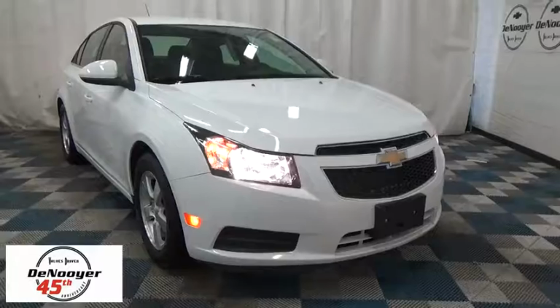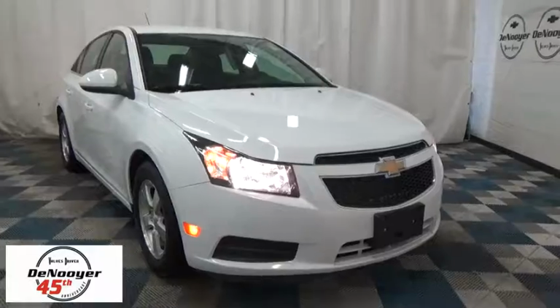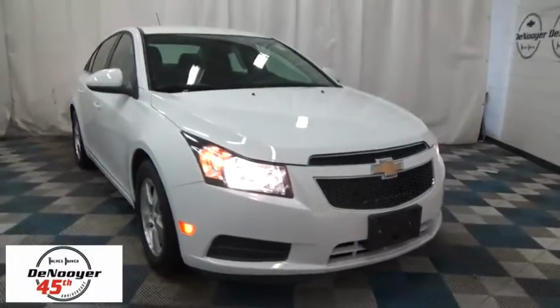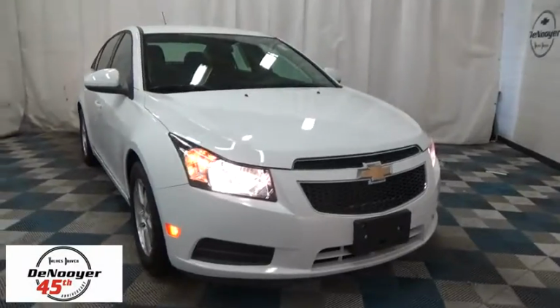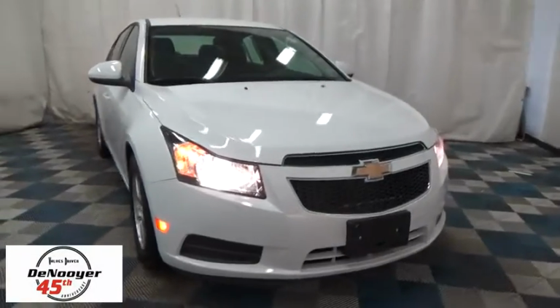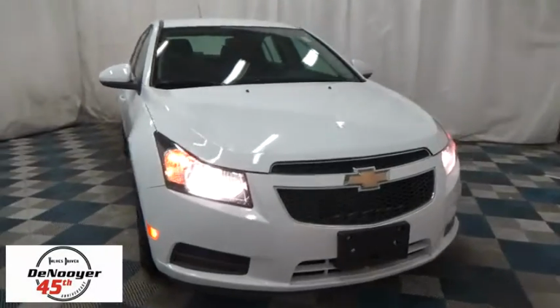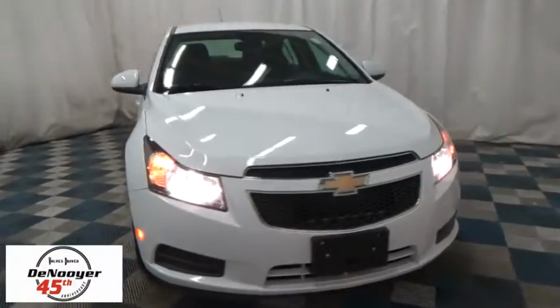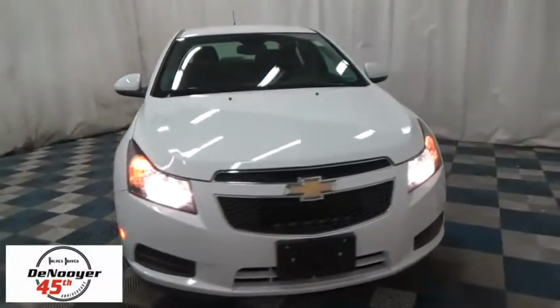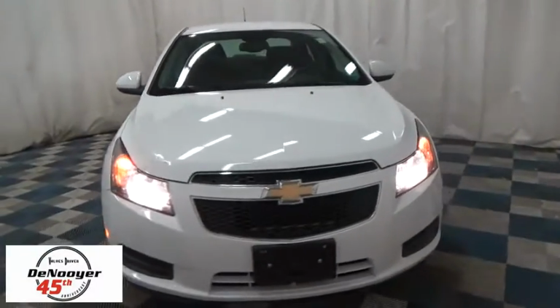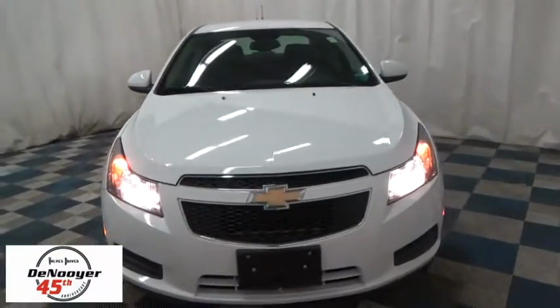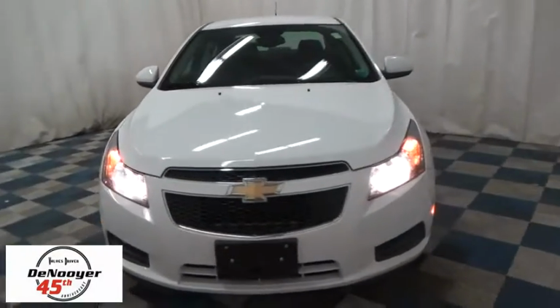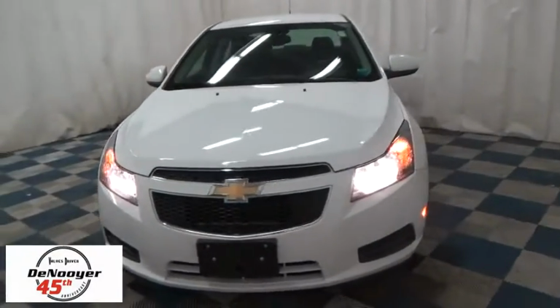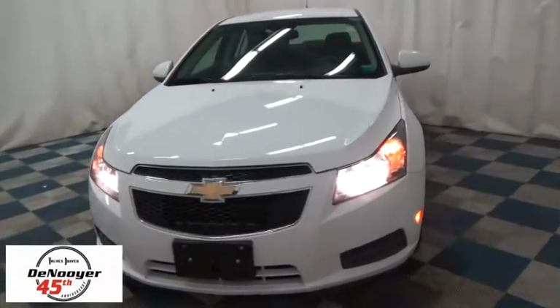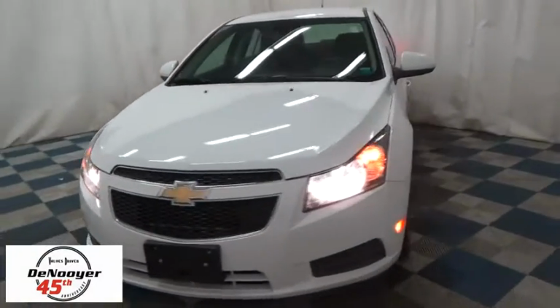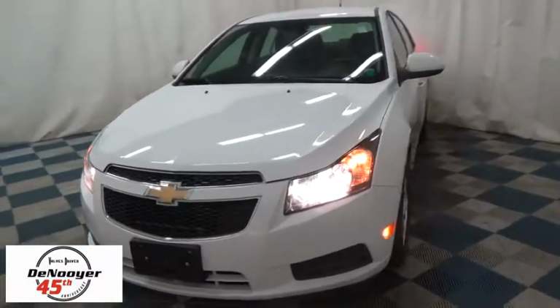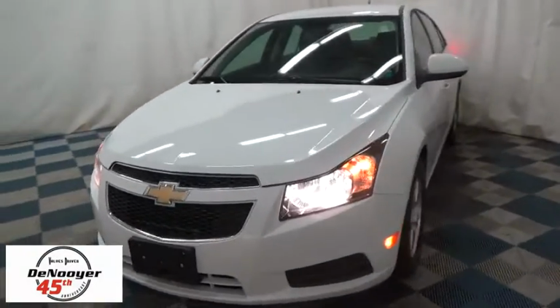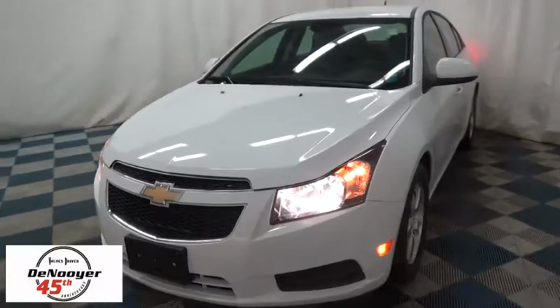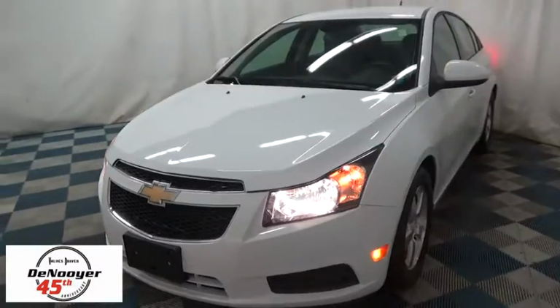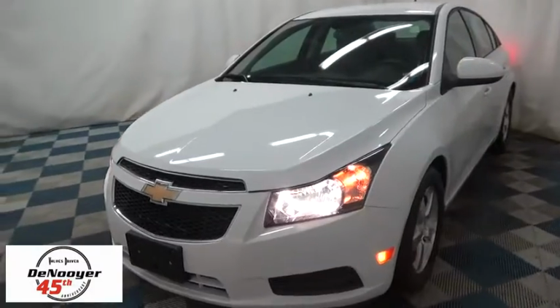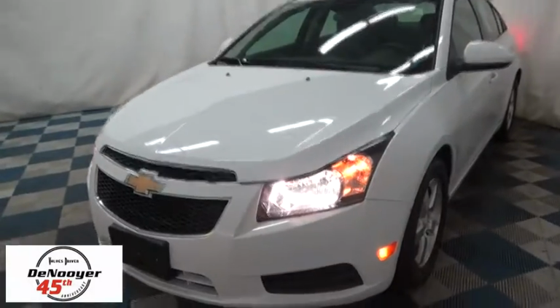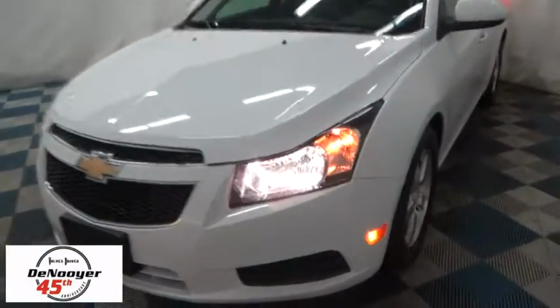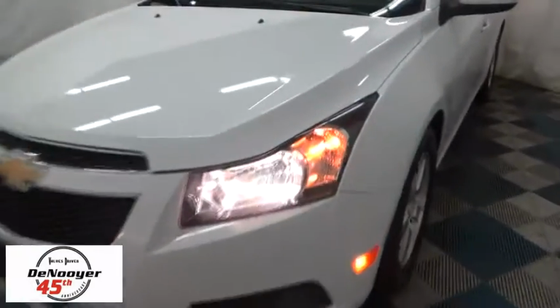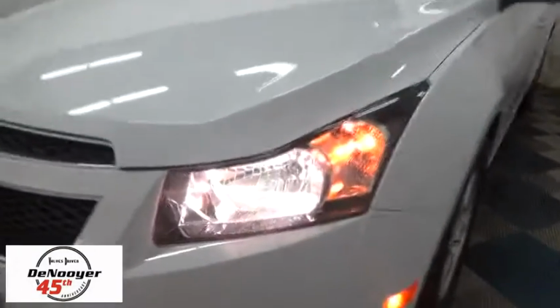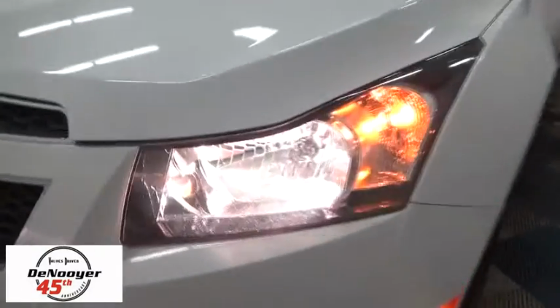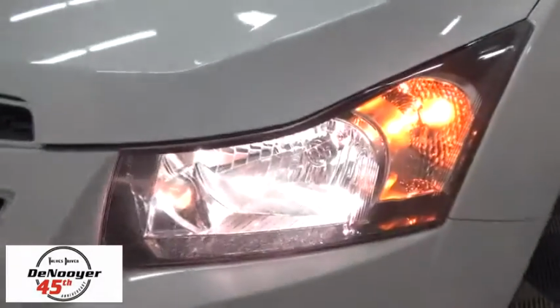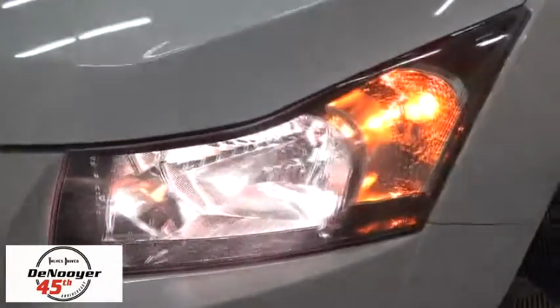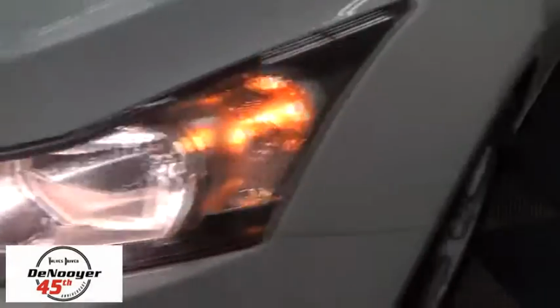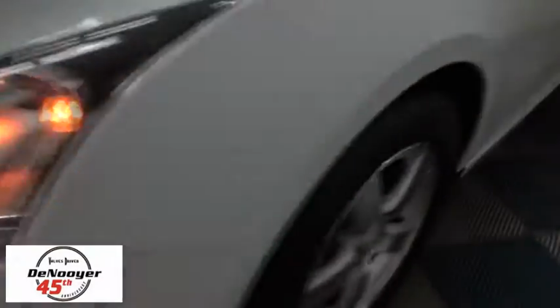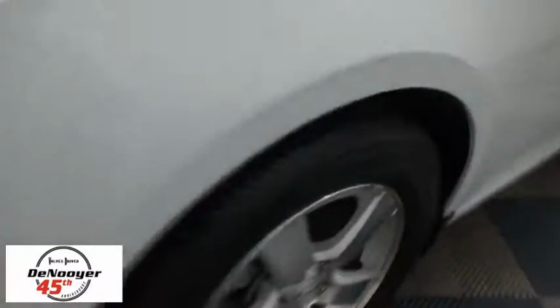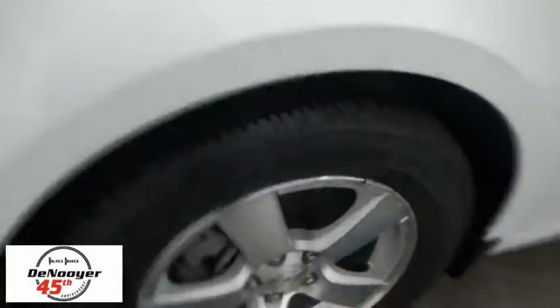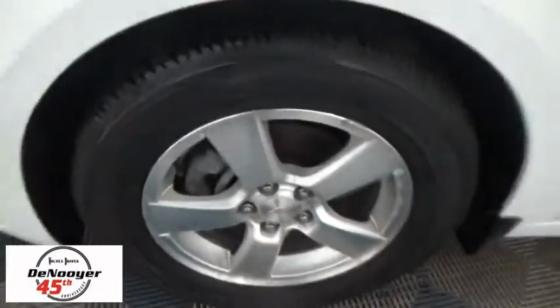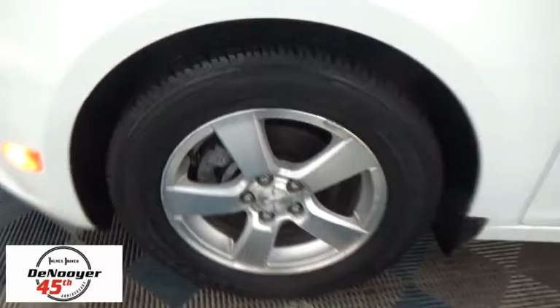The 2013 Chevrolet Cruze. The Cruze blueprint calls for more than you'd expect. This vehicle has less than 40,000 miles. Here are some of this vehicle's great options.